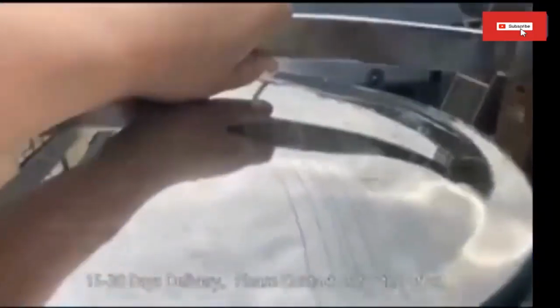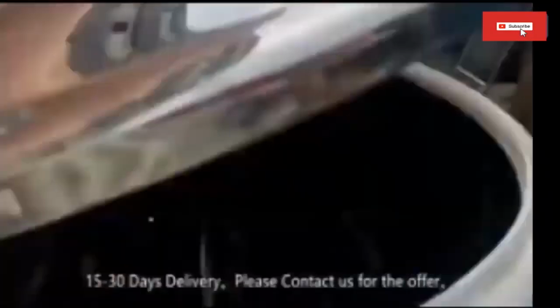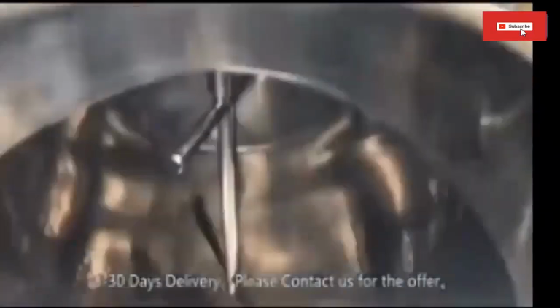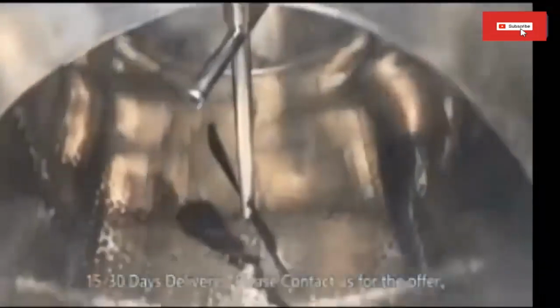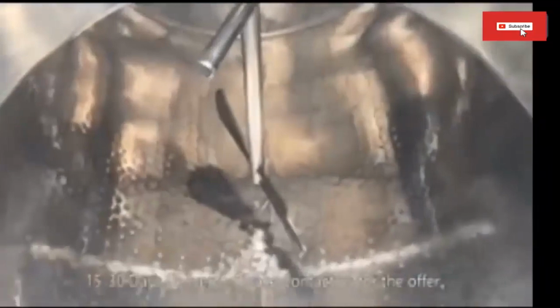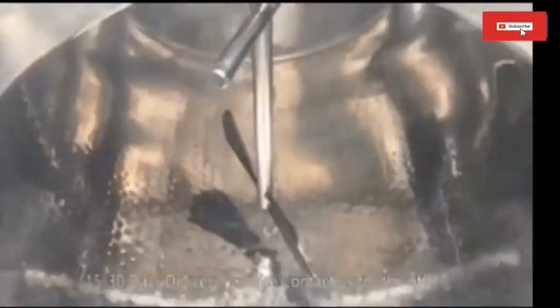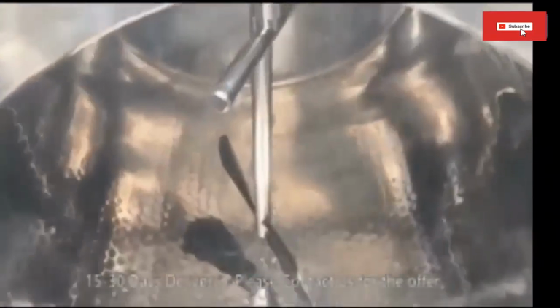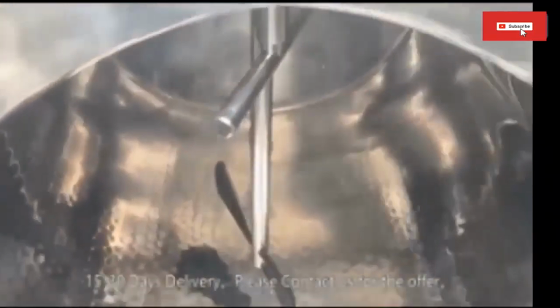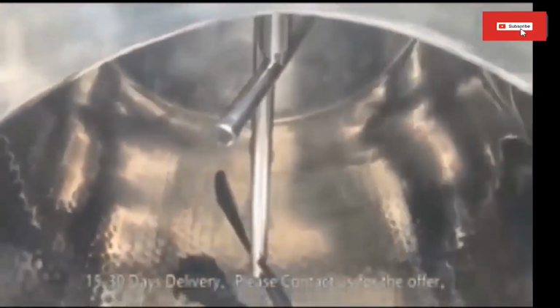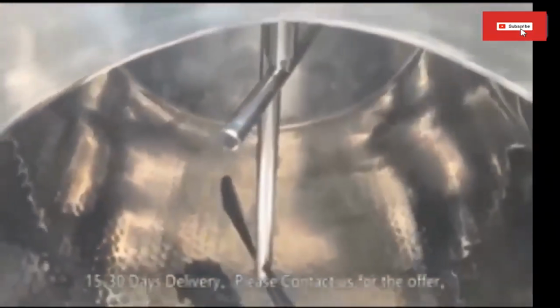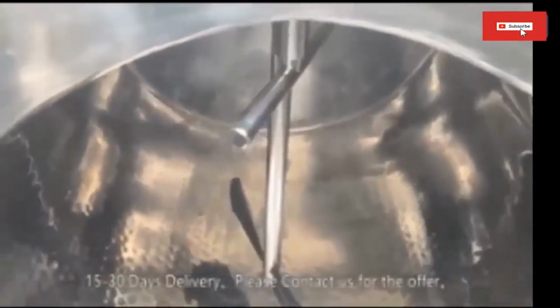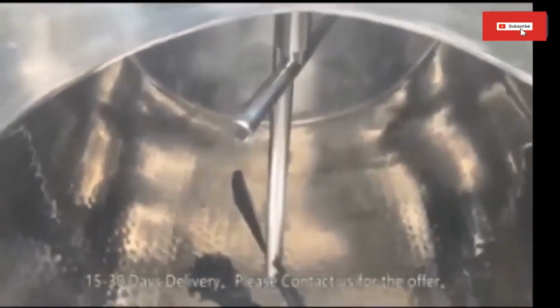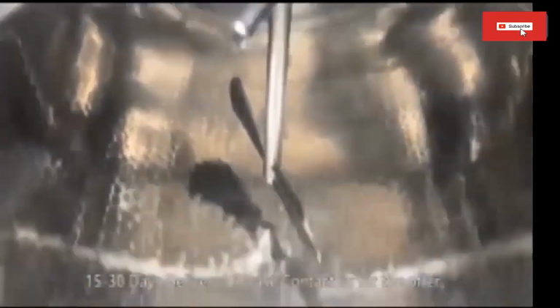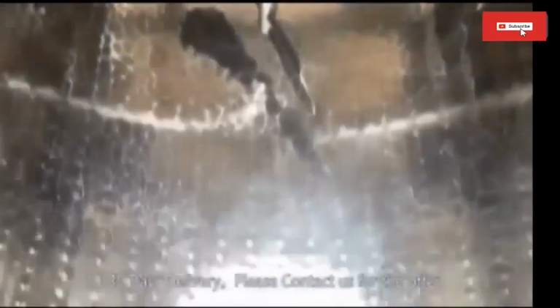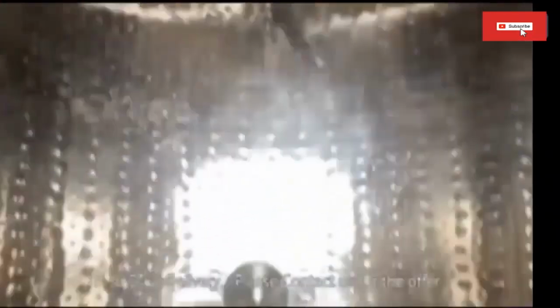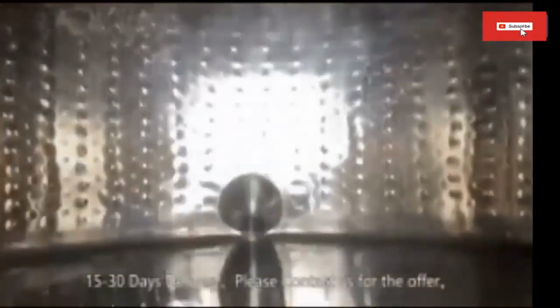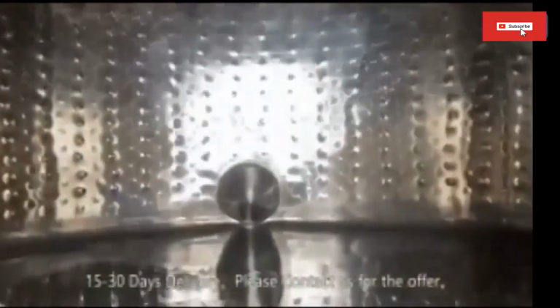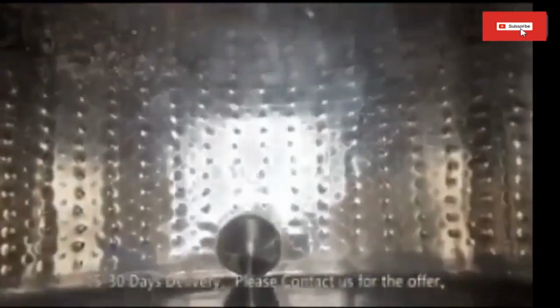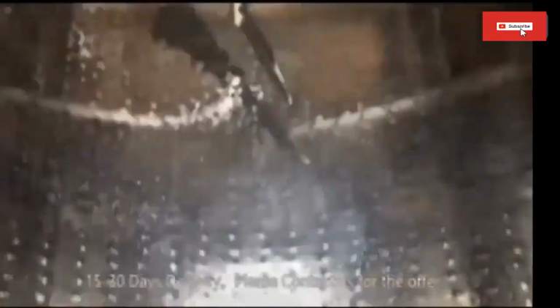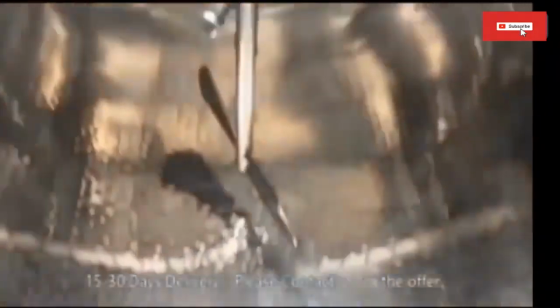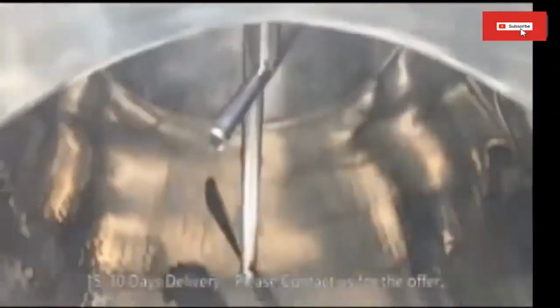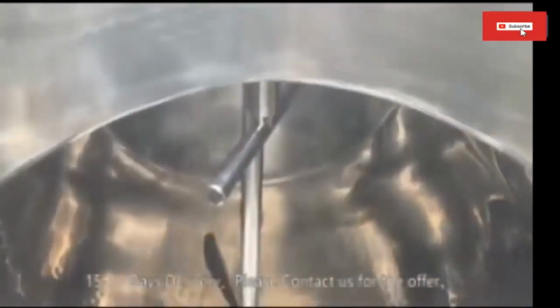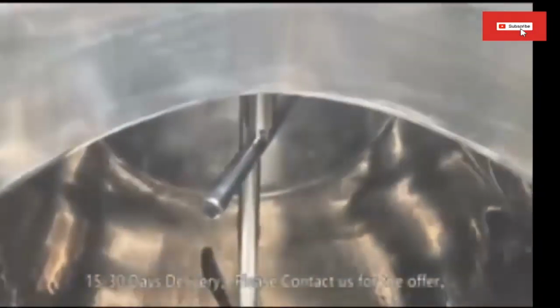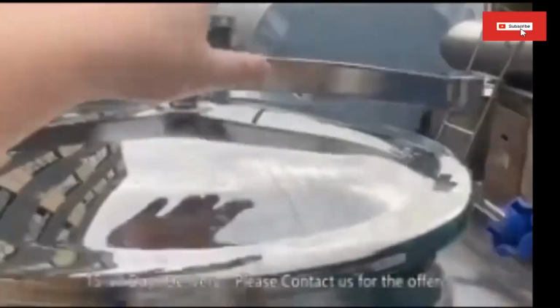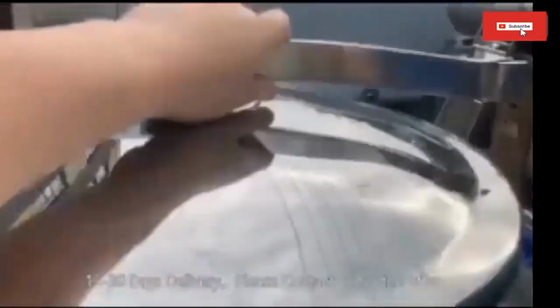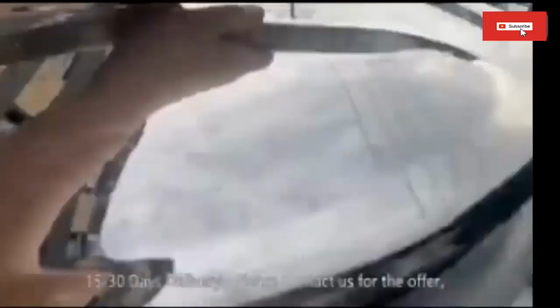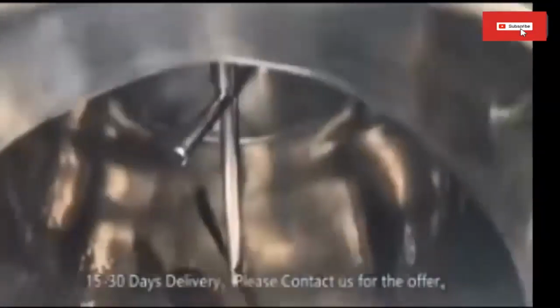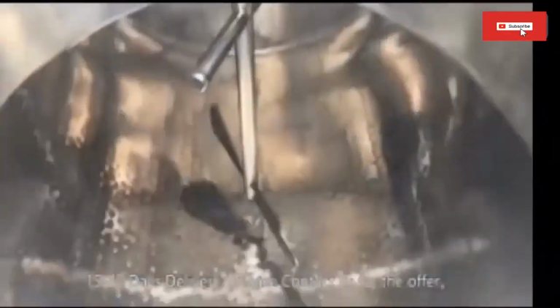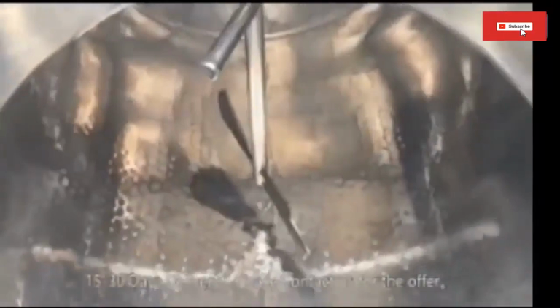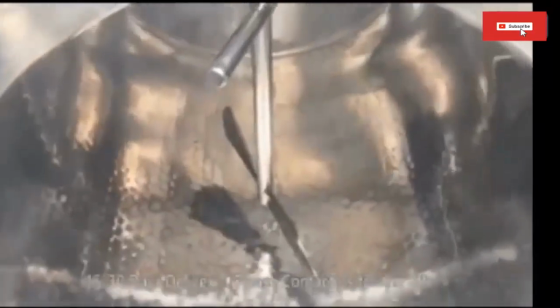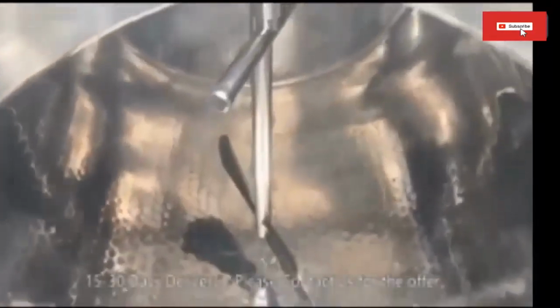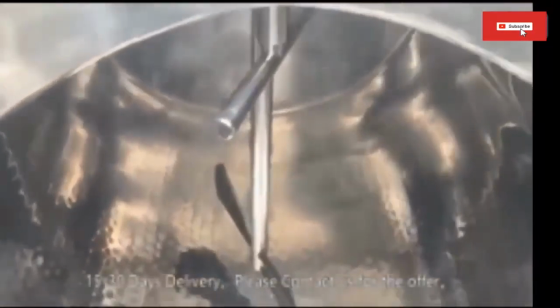Direct Expansion Tanks use a direct expansion refrigeration system, where the milk comes into direct contact with the cooling surfaces. The refrigerant cools the surfaces, thus cooling the milk directly.